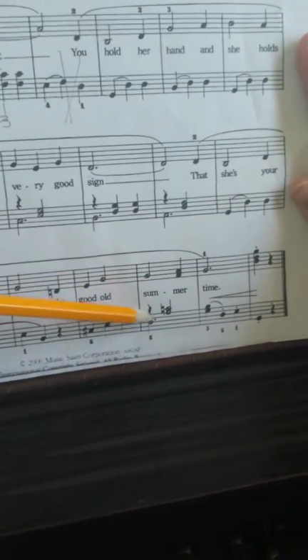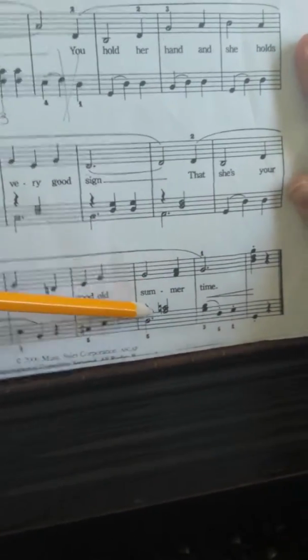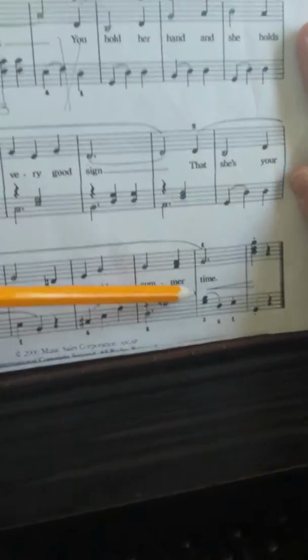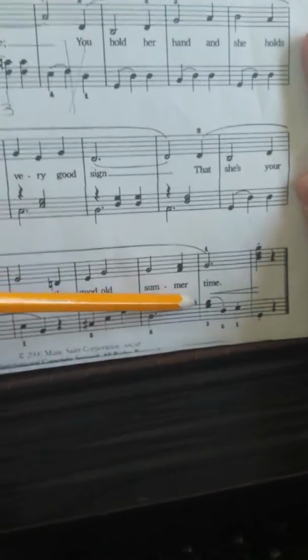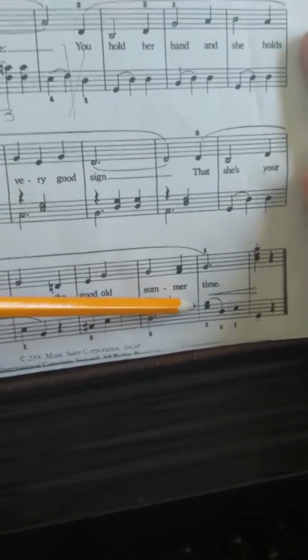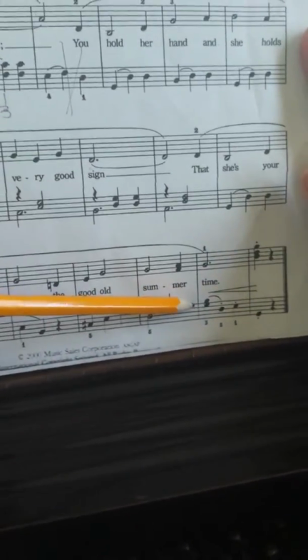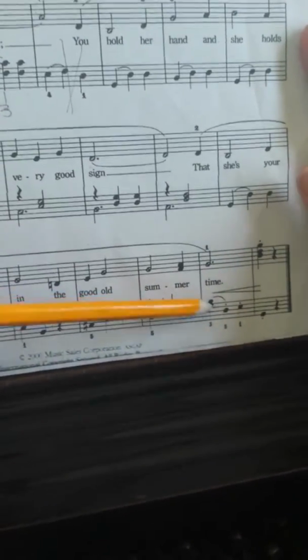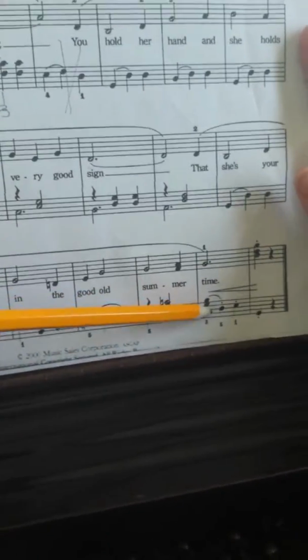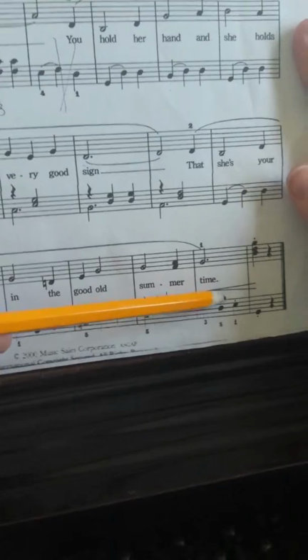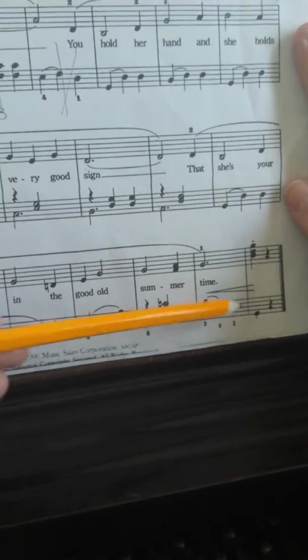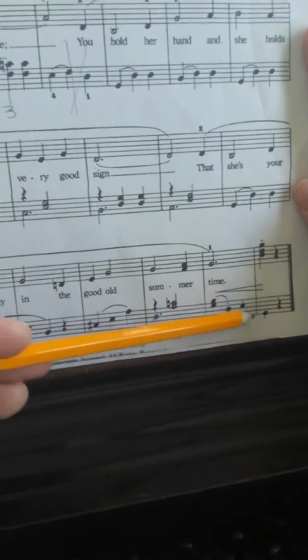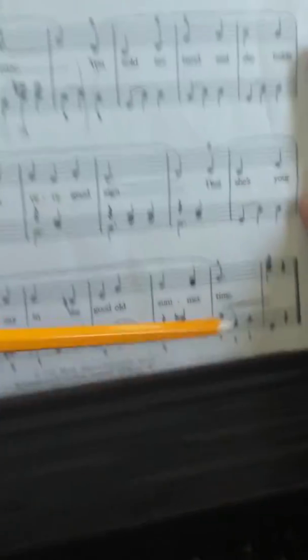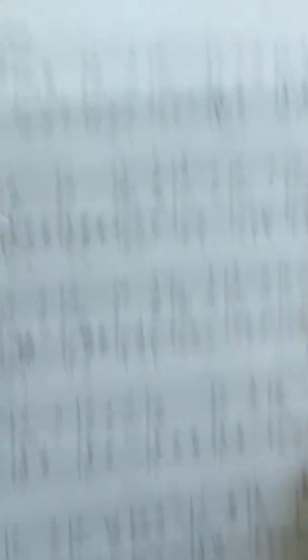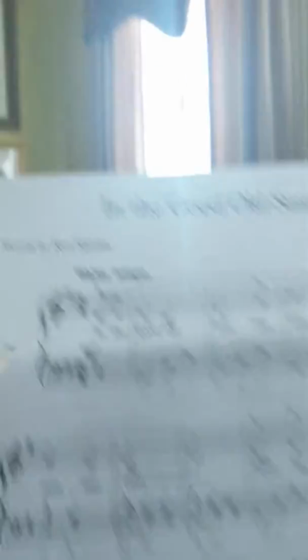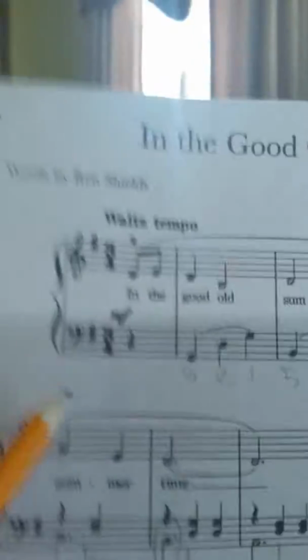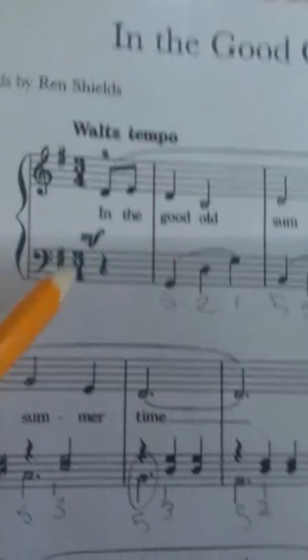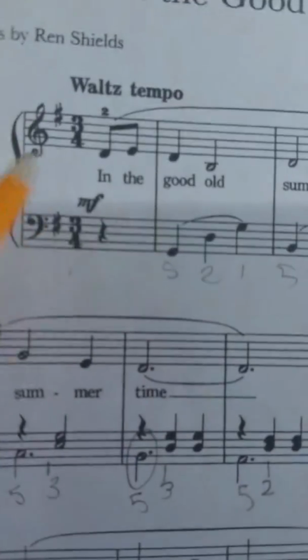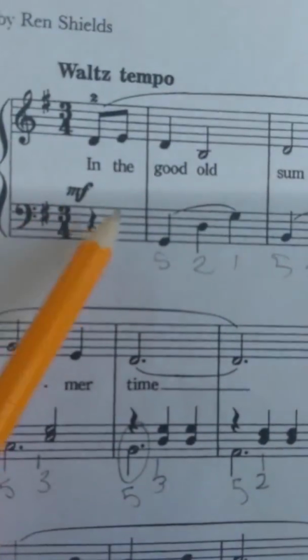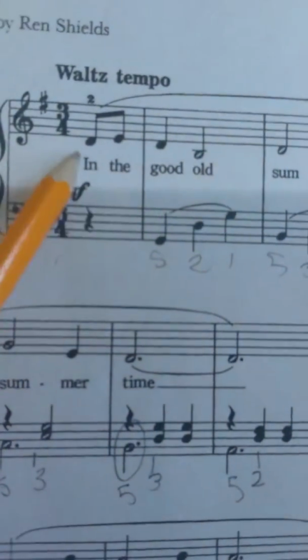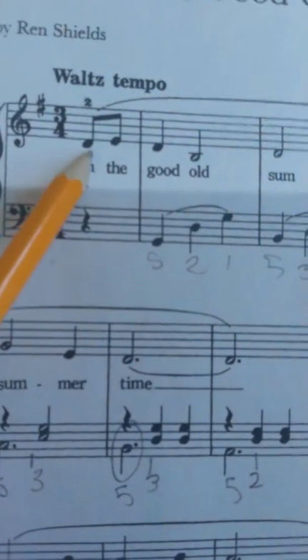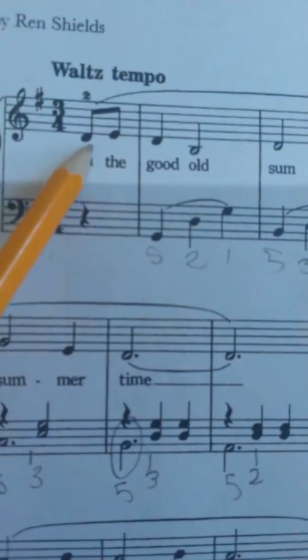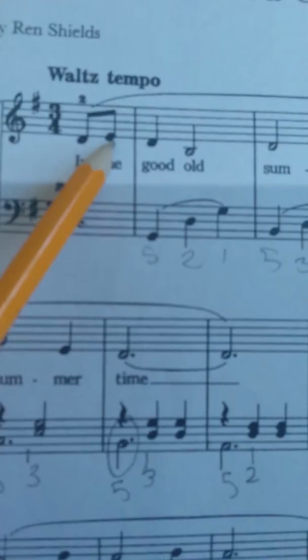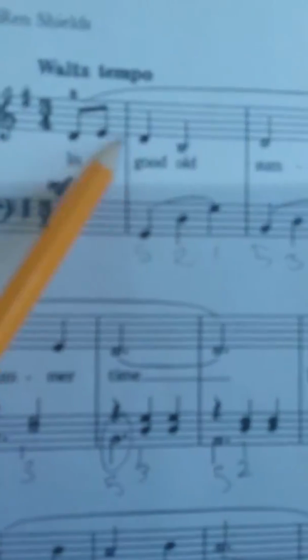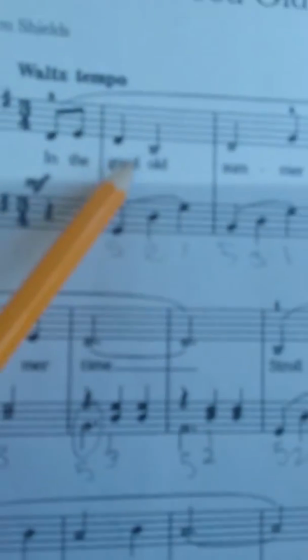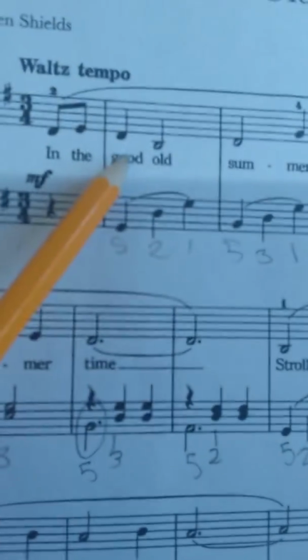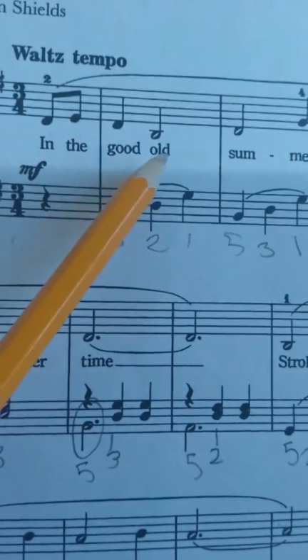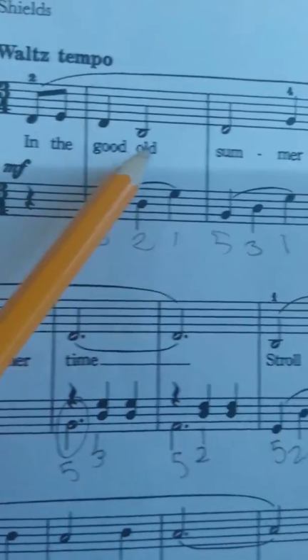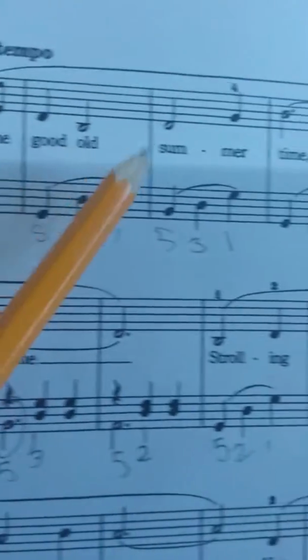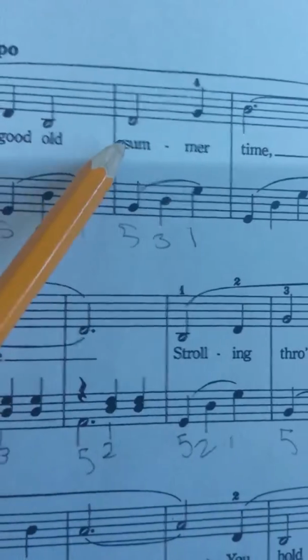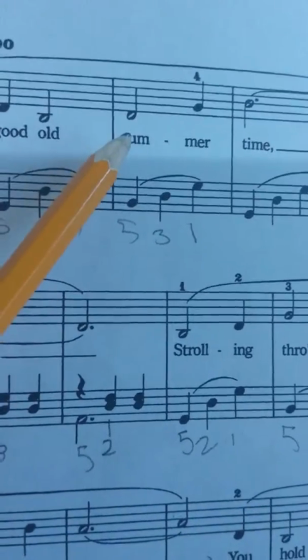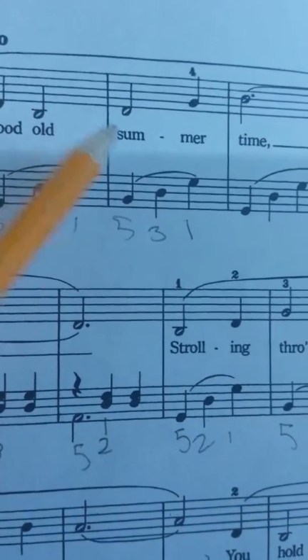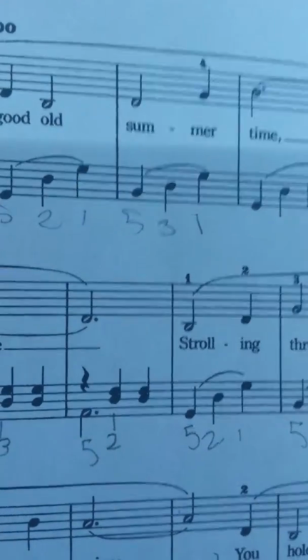C natural. Then we have G and B, D, E, G. Let's start at the top of the treble. We have D, E, D, B — hold on.